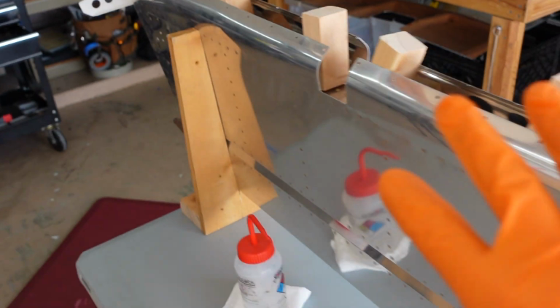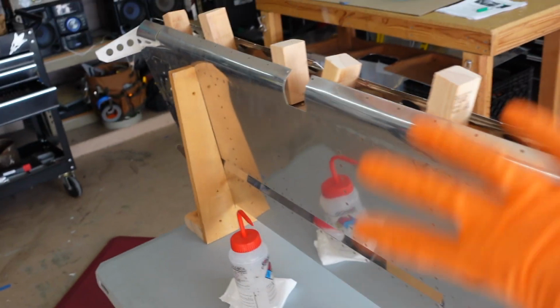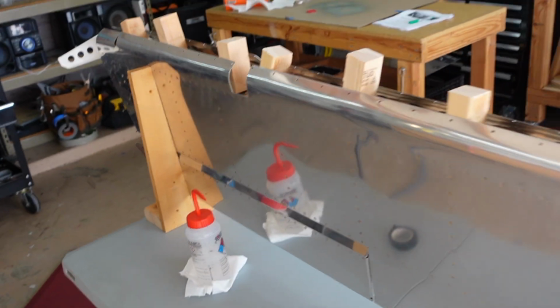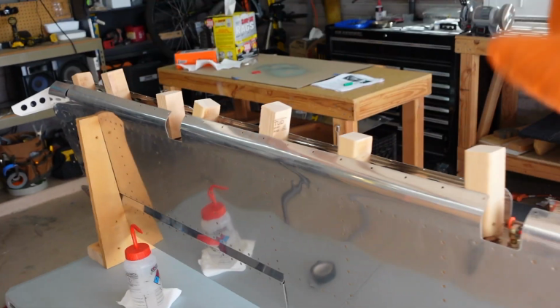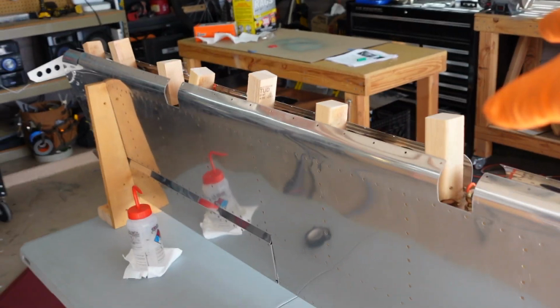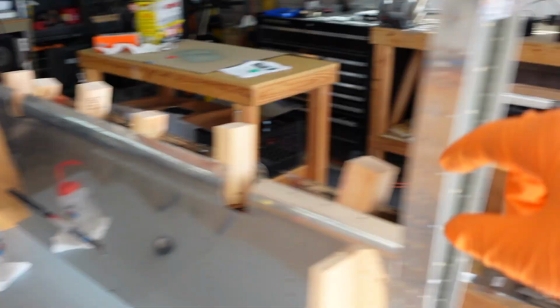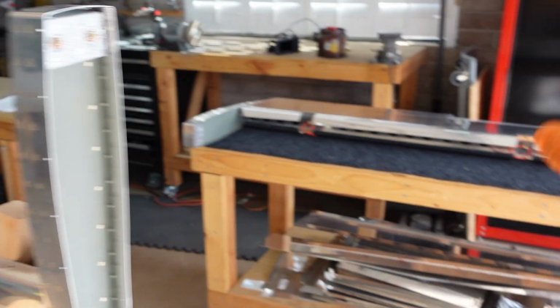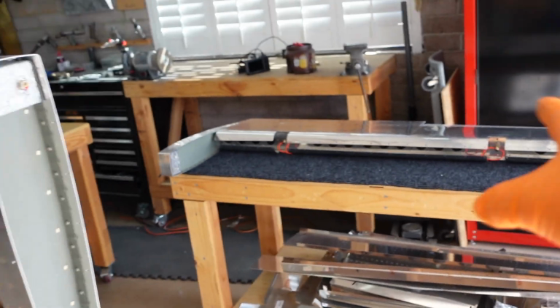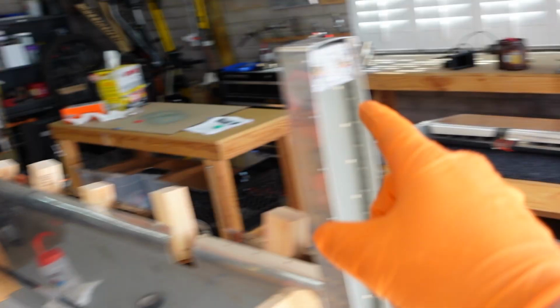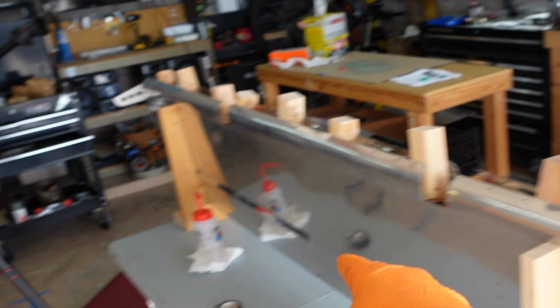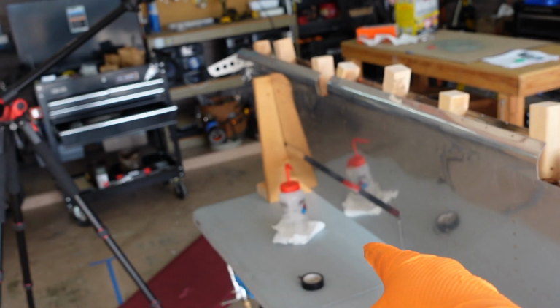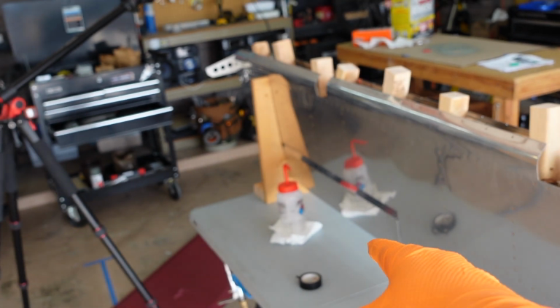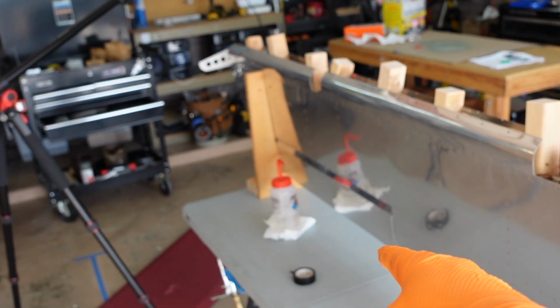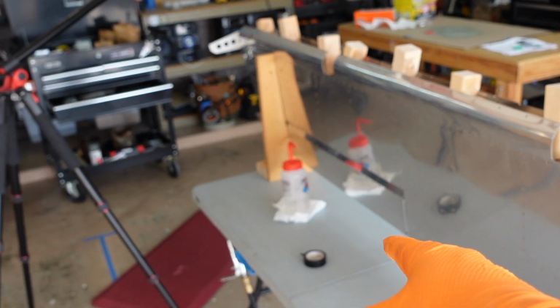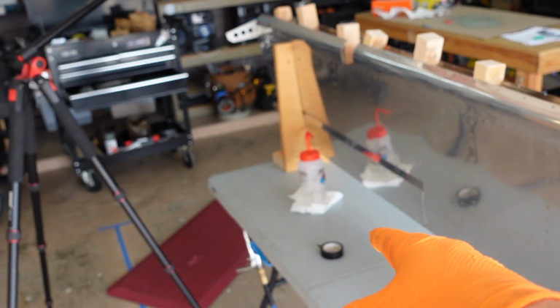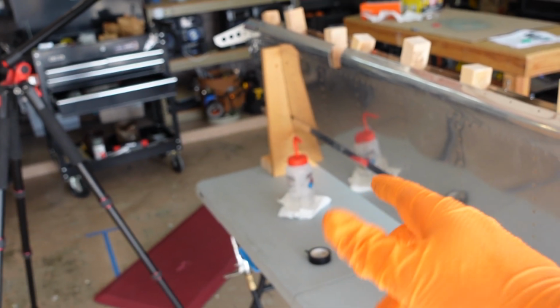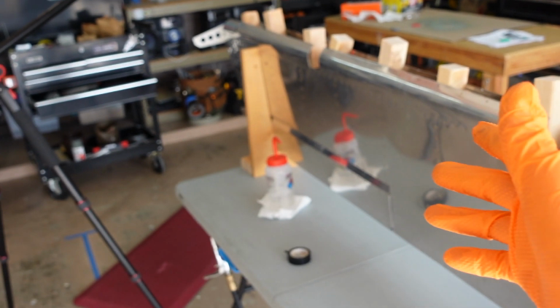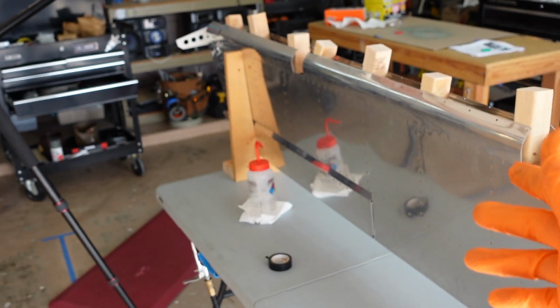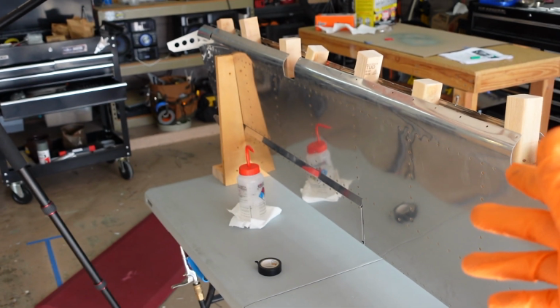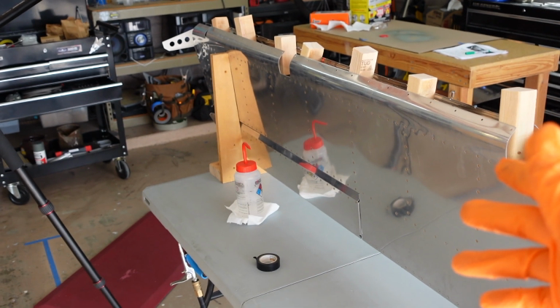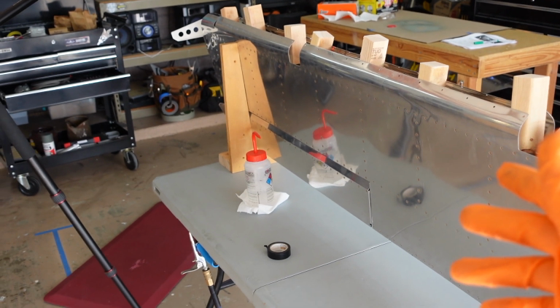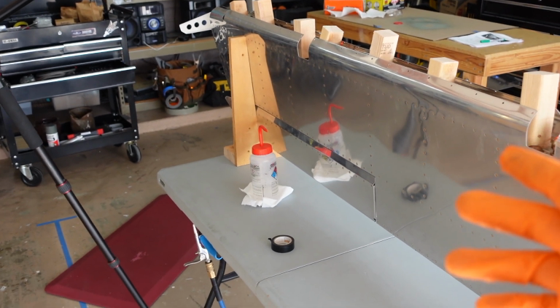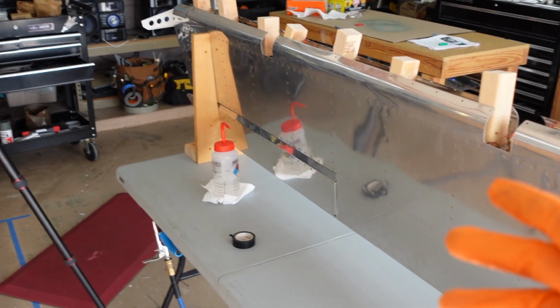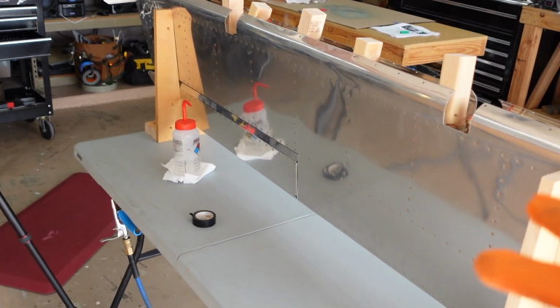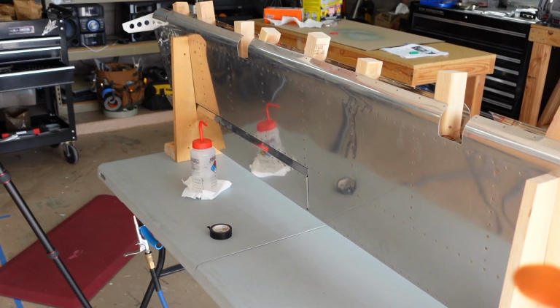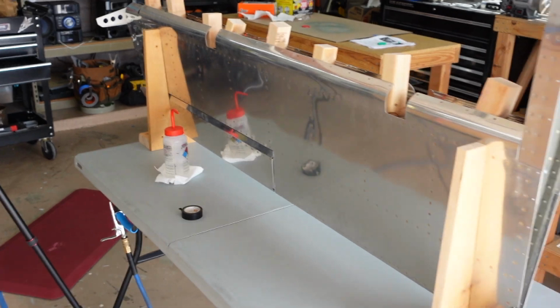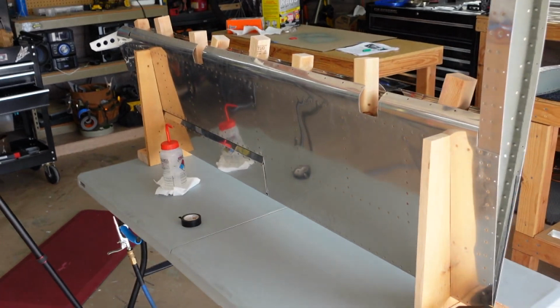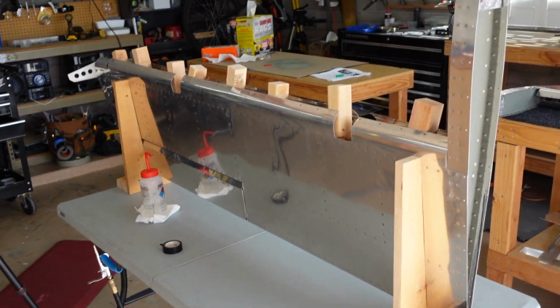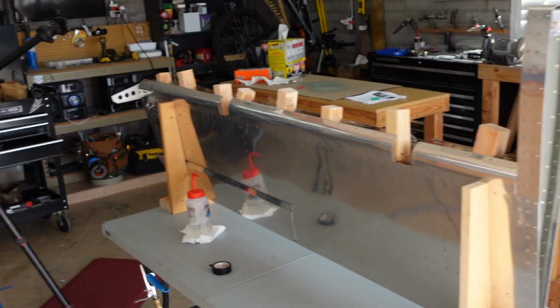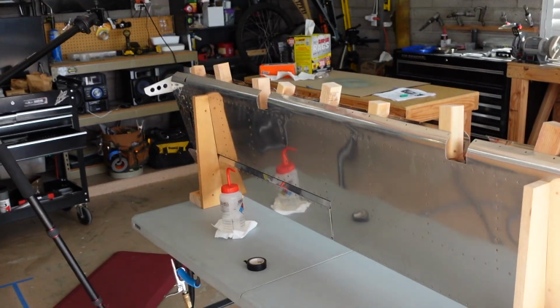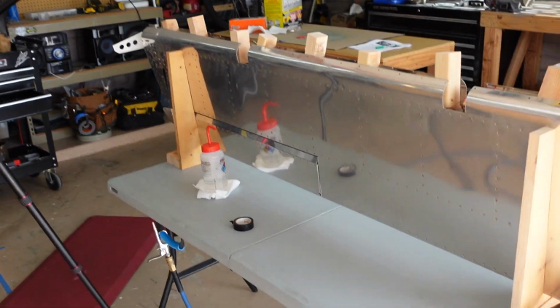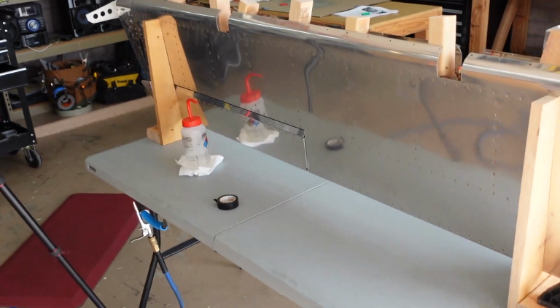I'm going to pull this one off, put it to the side, and get that second one on here. I'm running out of battery, so I'm not sure how long this battery will last, but we'll get the second one knocked out.